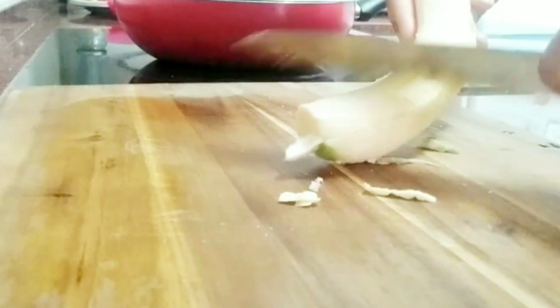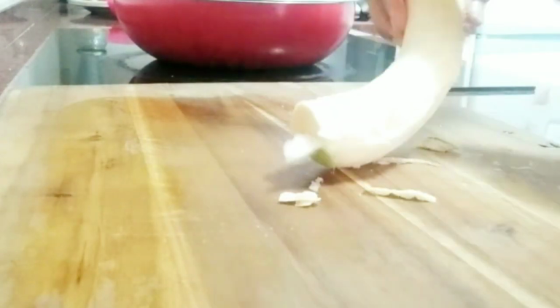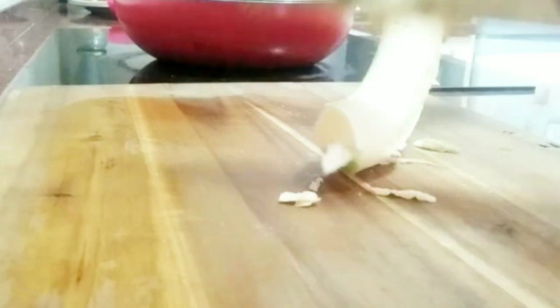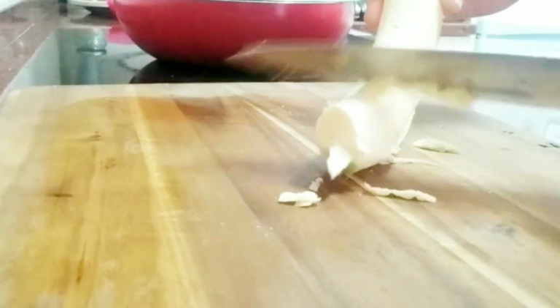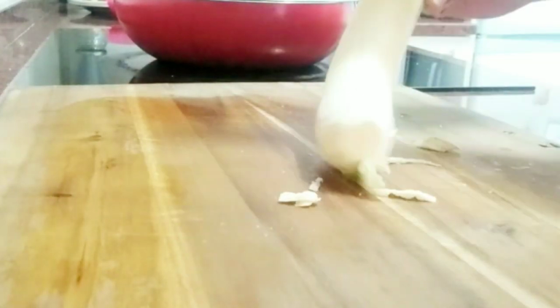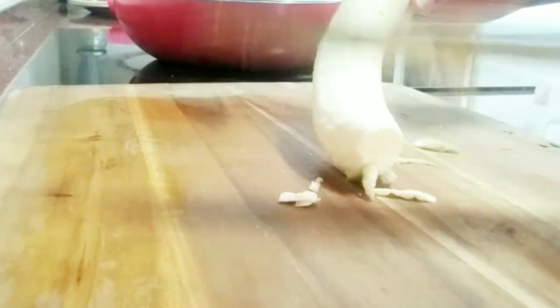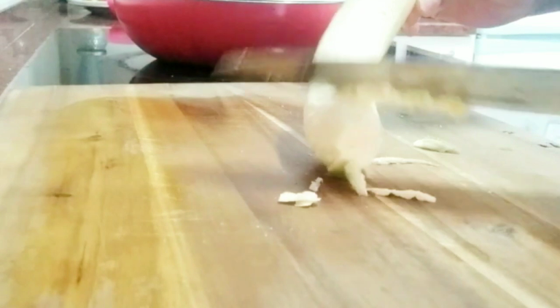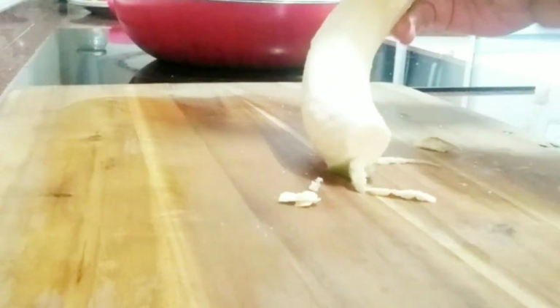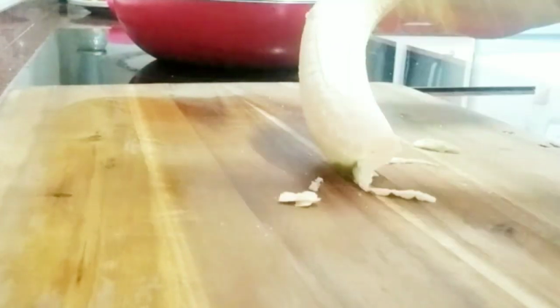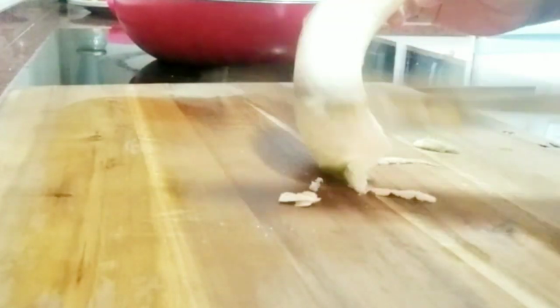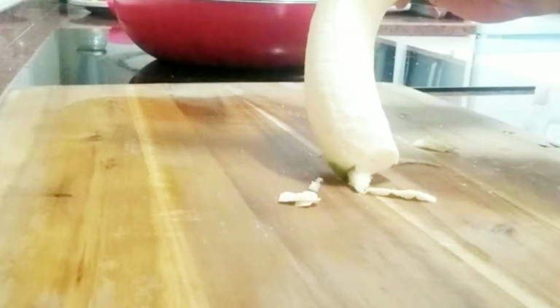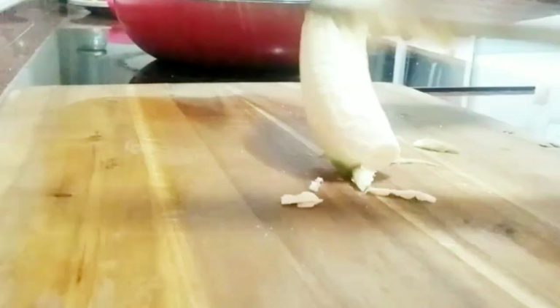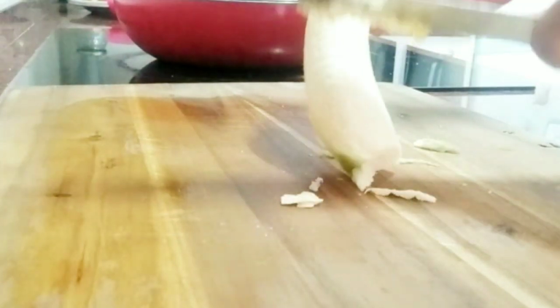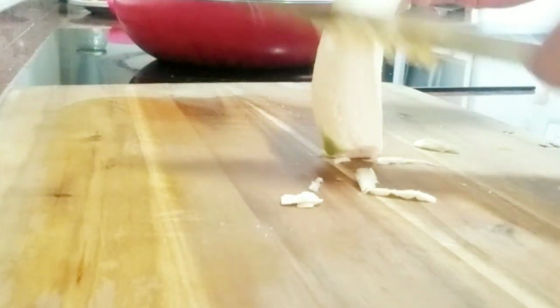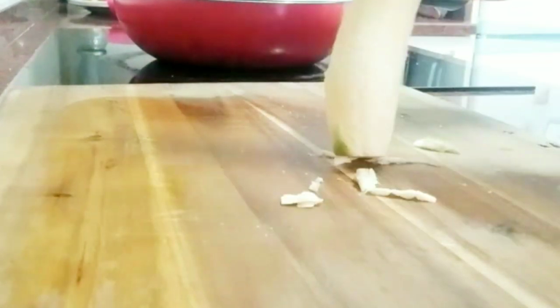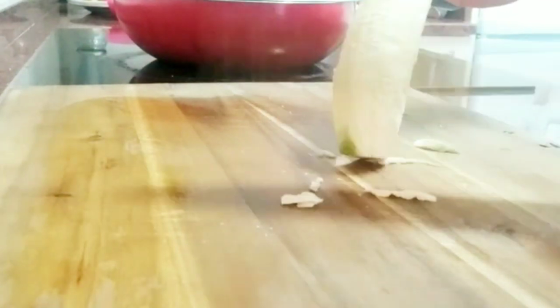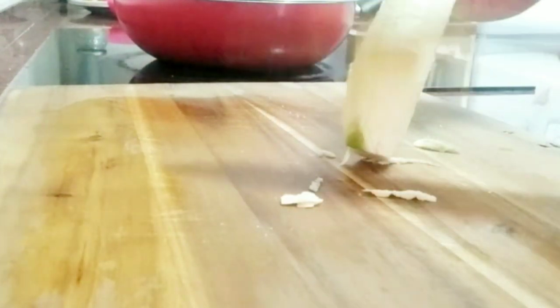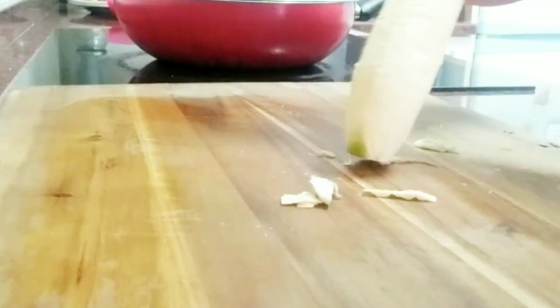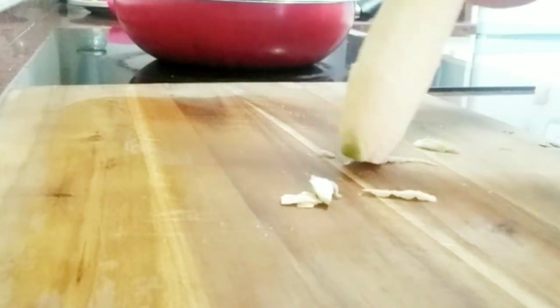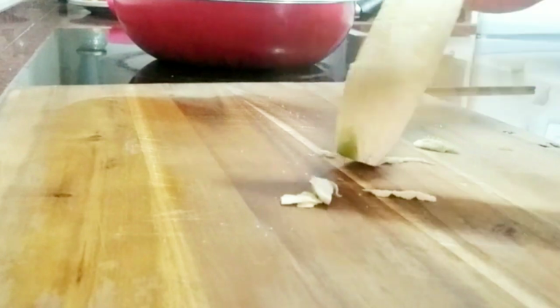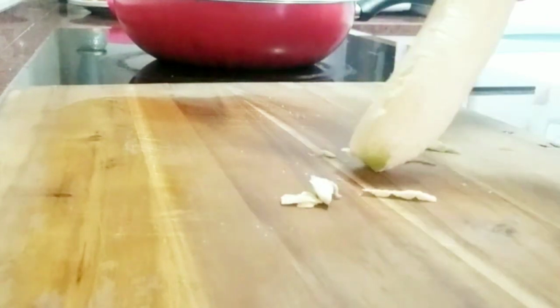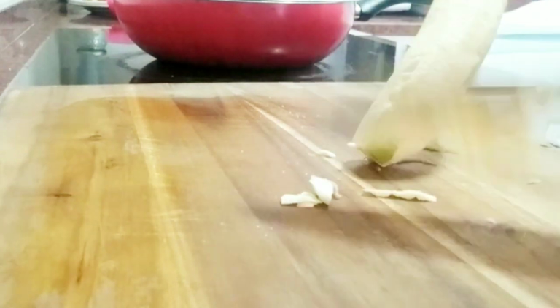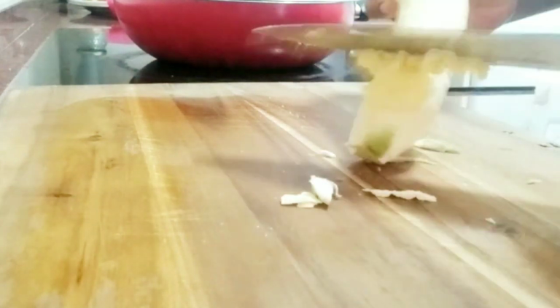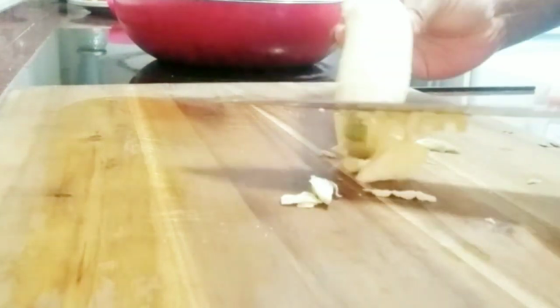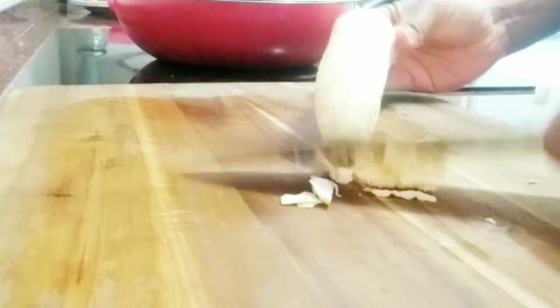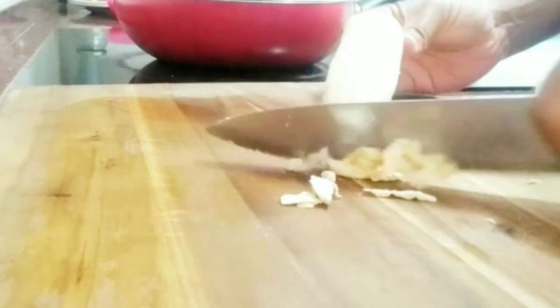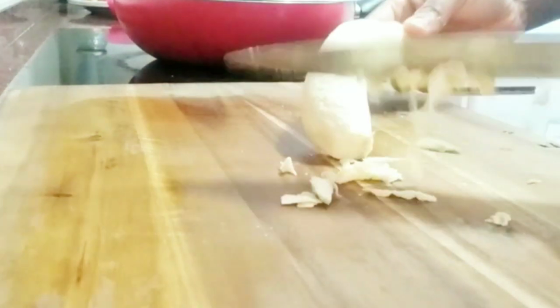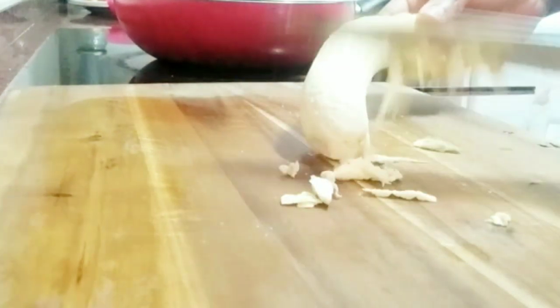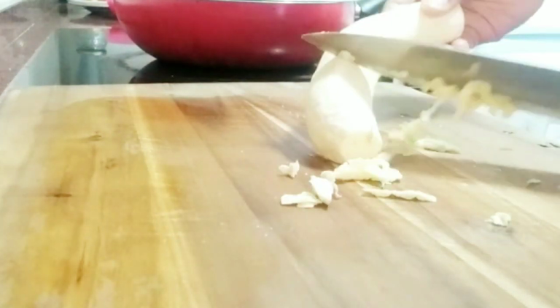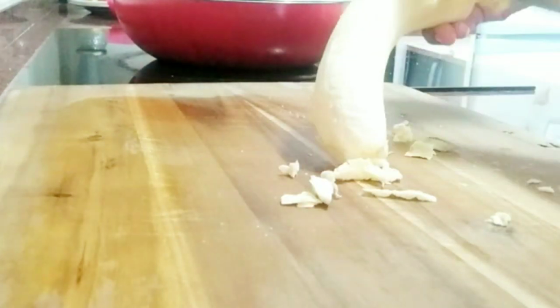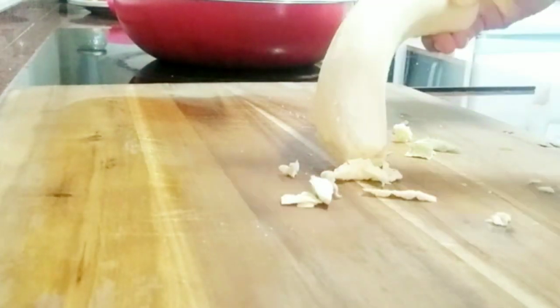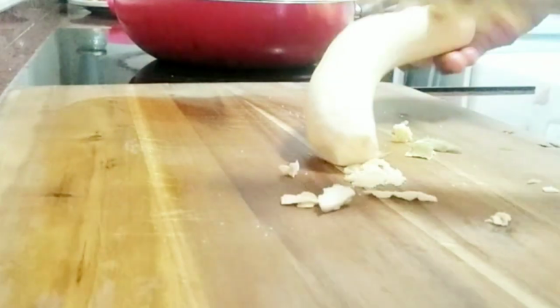After I've peeled them, I will take the knife and scrape off the surface of the plantain. This is because you don't want them to continue to be discolored, since you will not wash it. Do the same process.